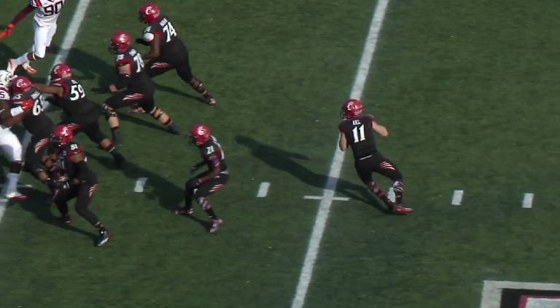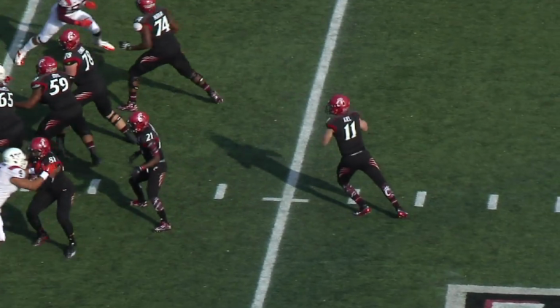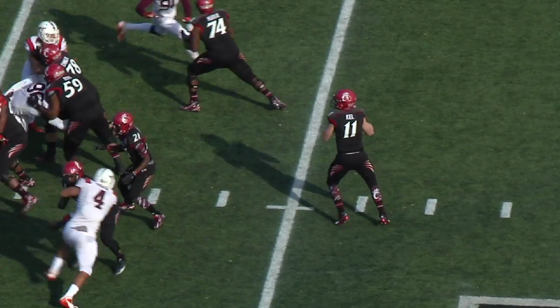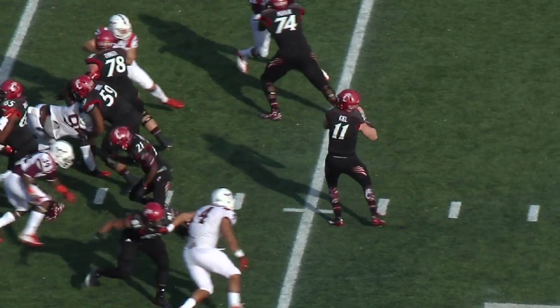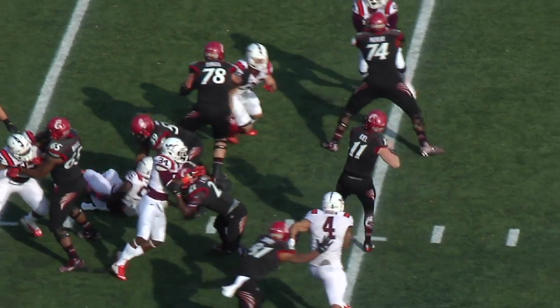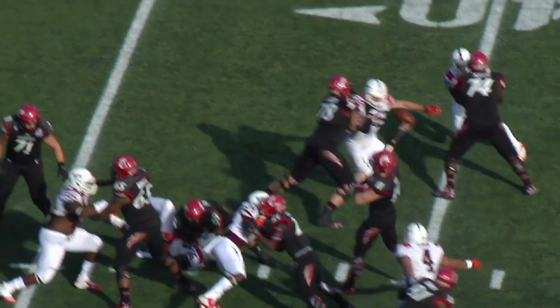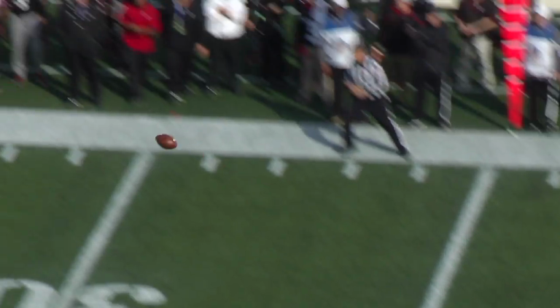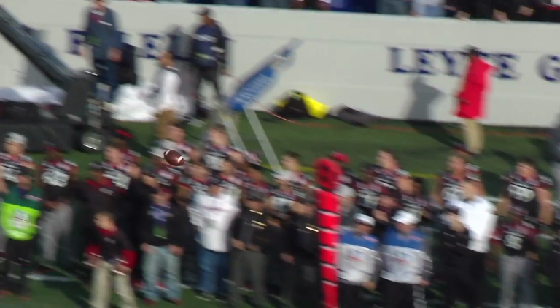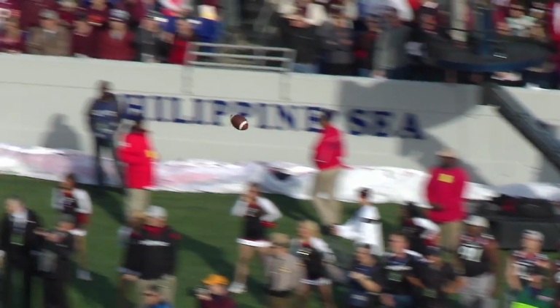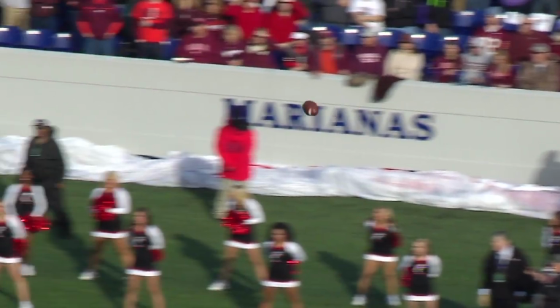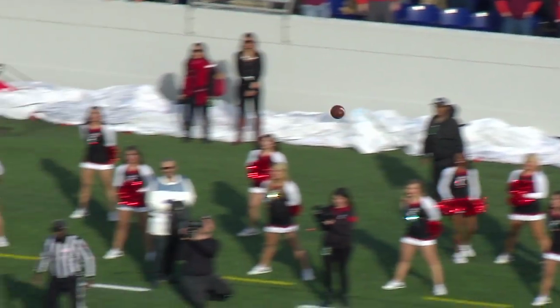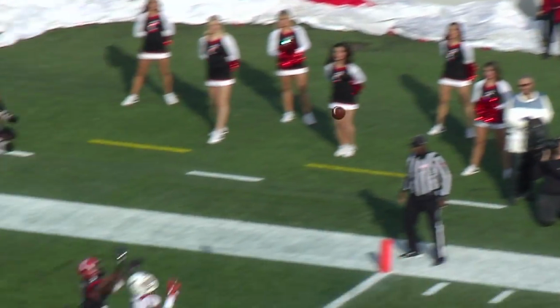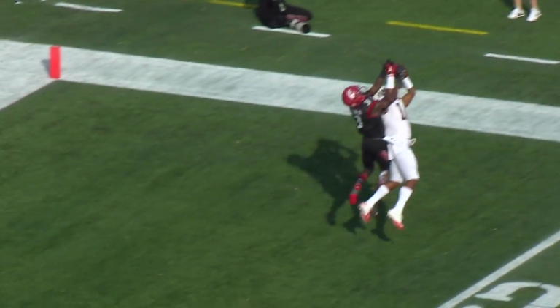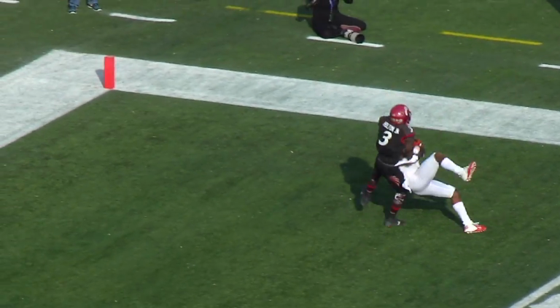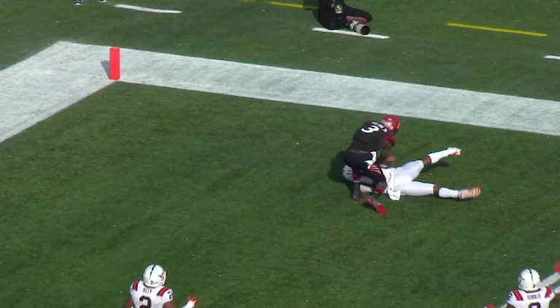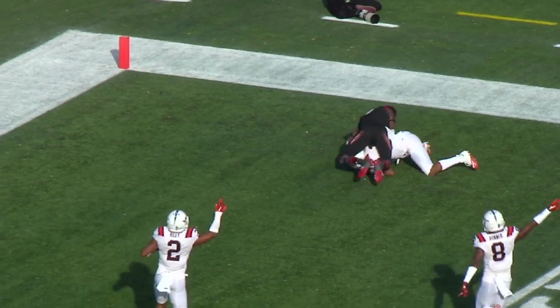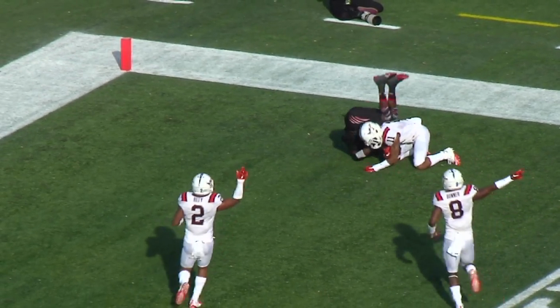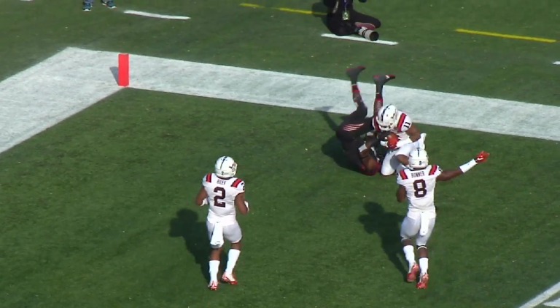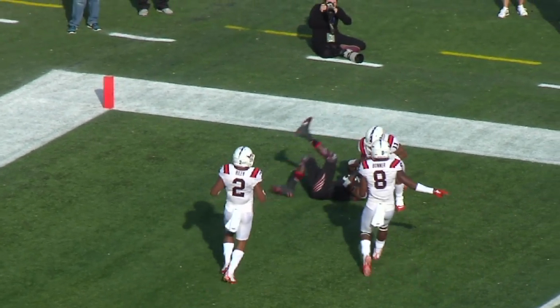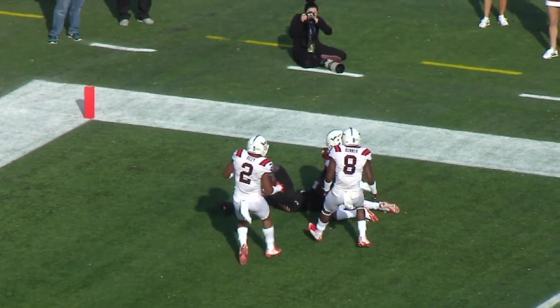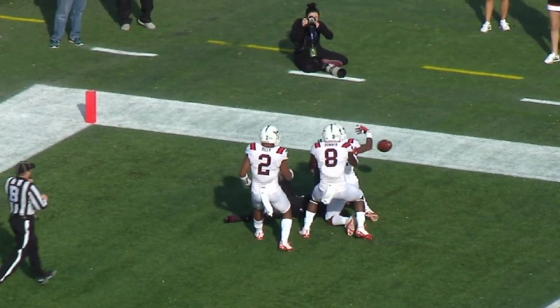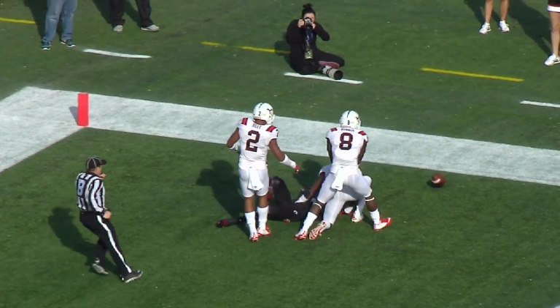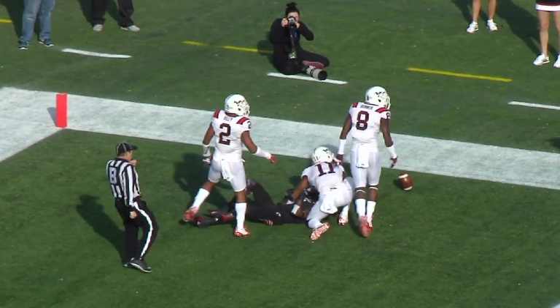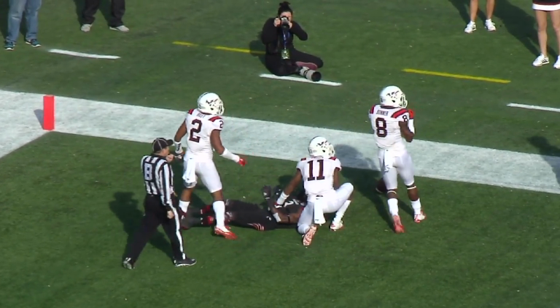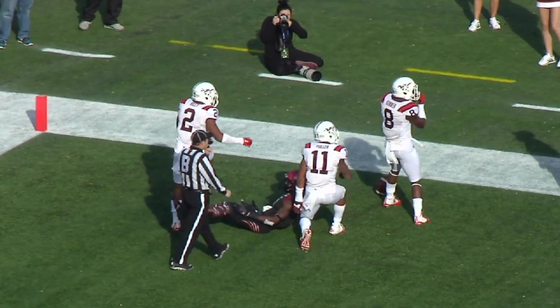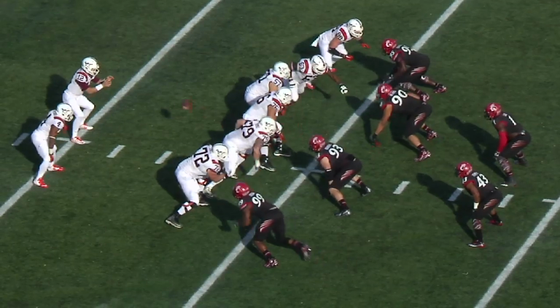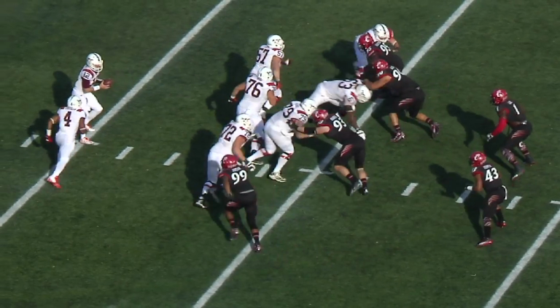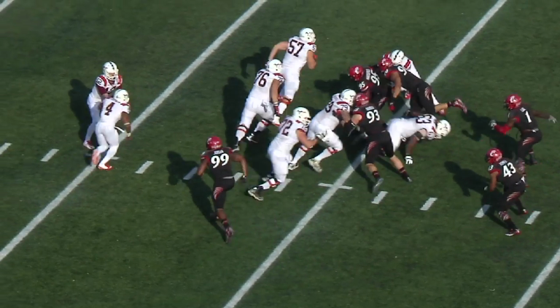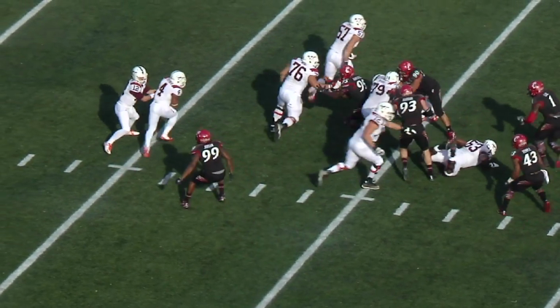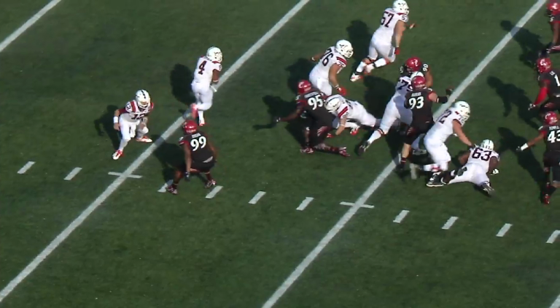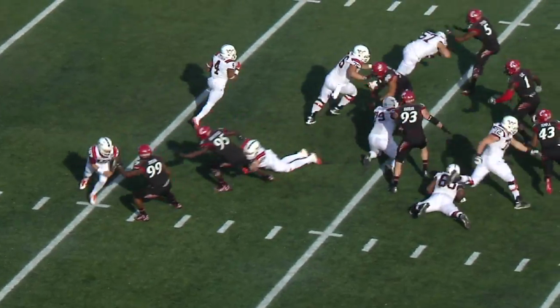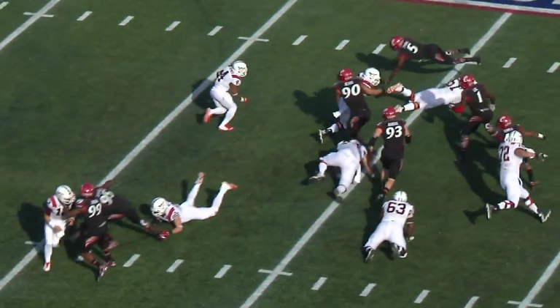Takes the snap, play fake, steps up, looks deep, fires towards the end zone to Holton — he leaps — it's under thrown and it is intercepted. Their own 20 yard line on first down out of the gun.